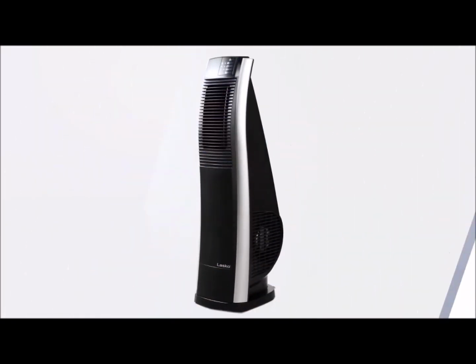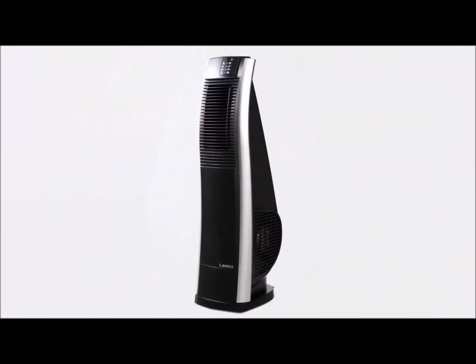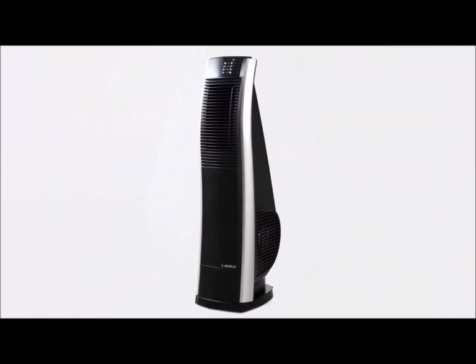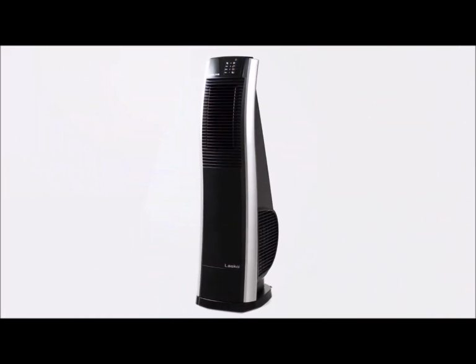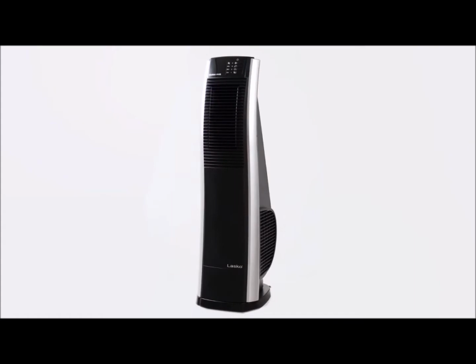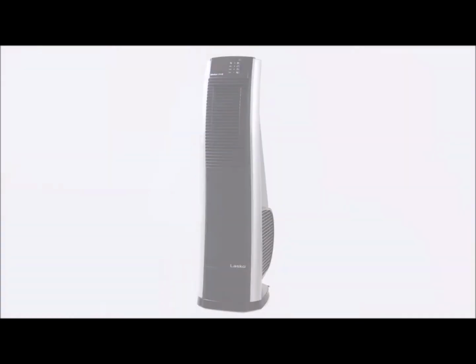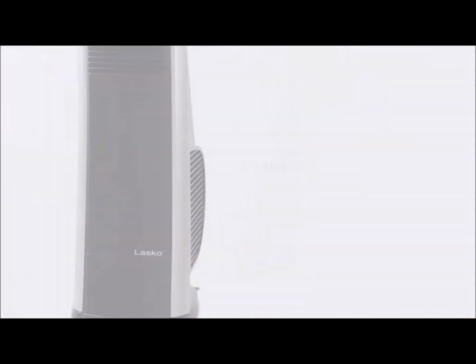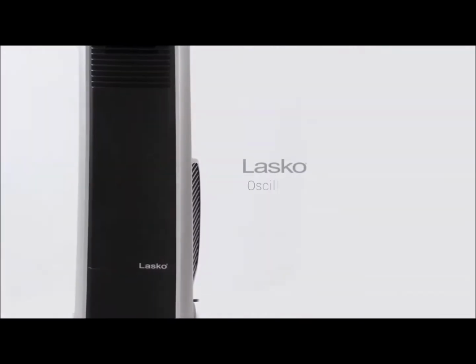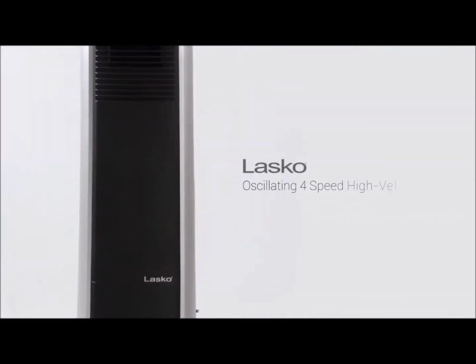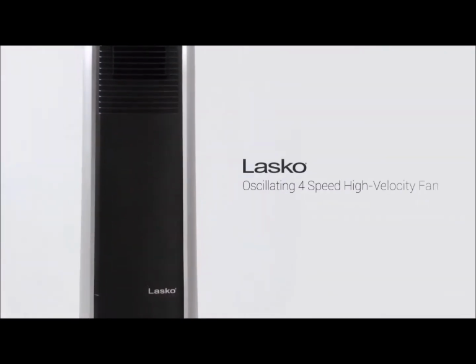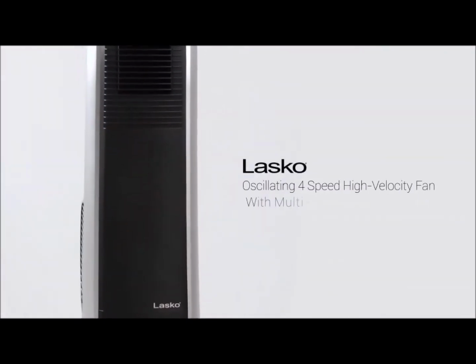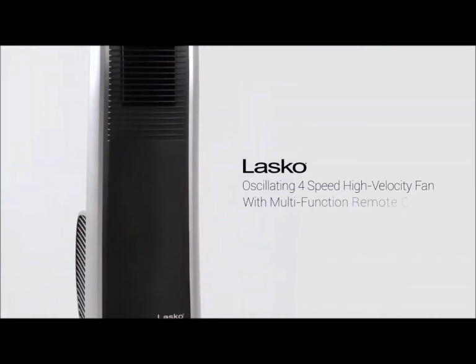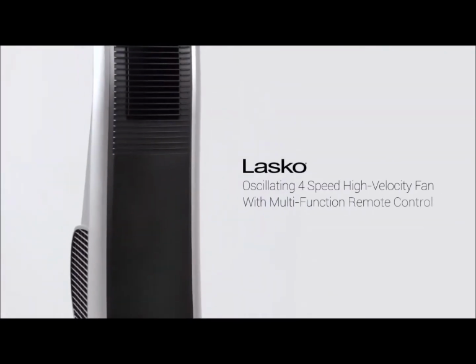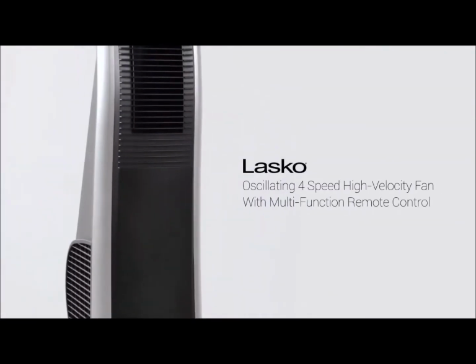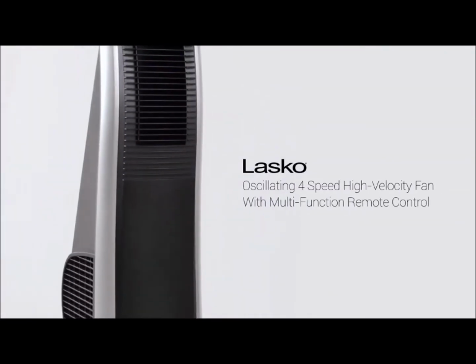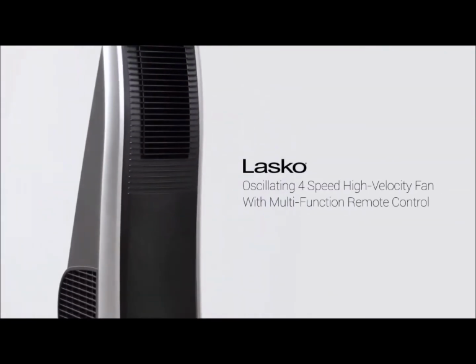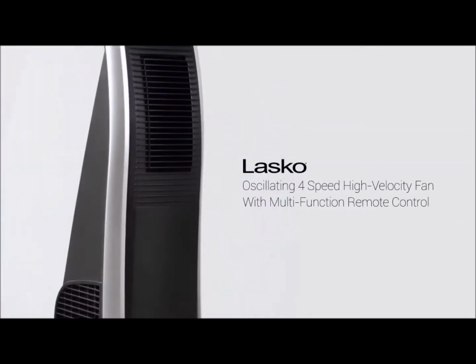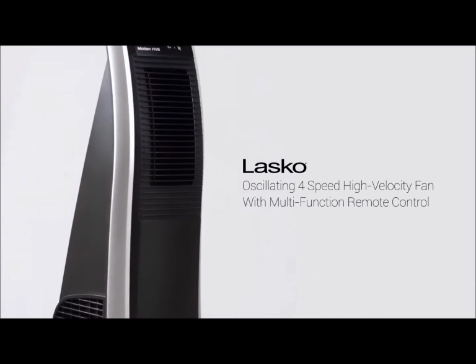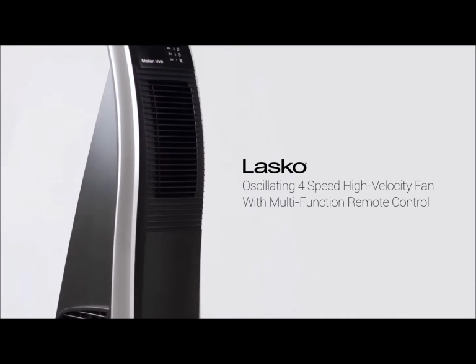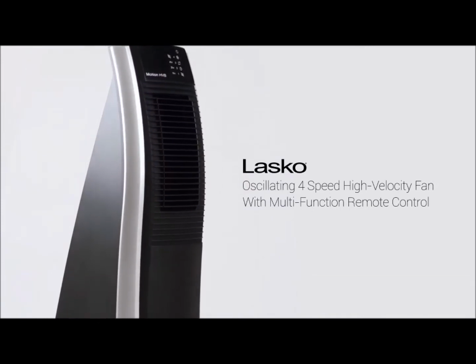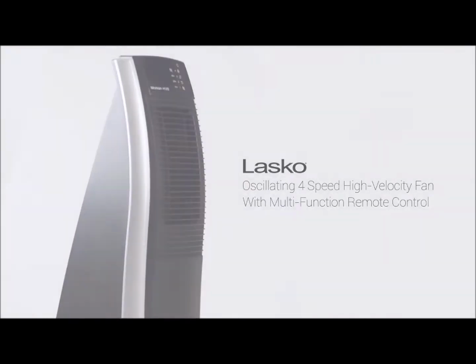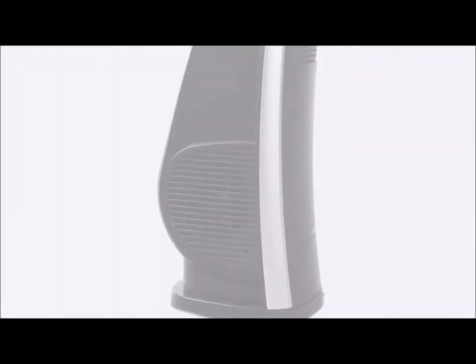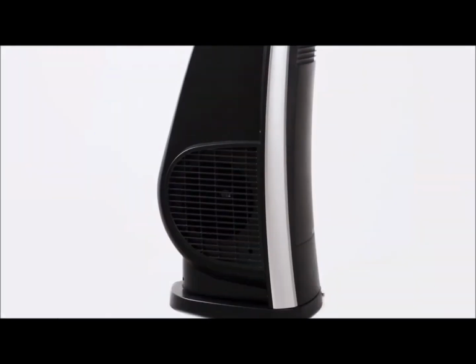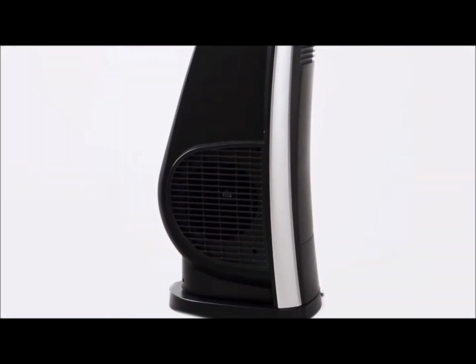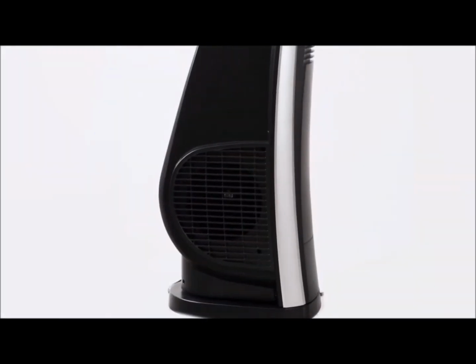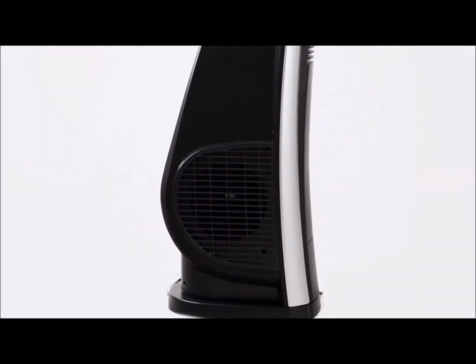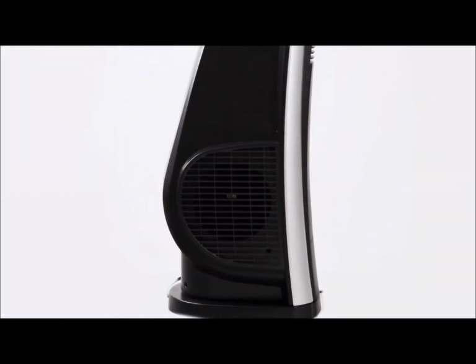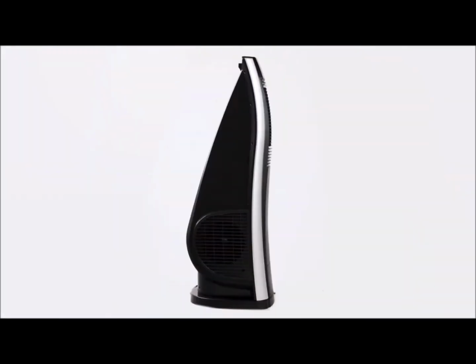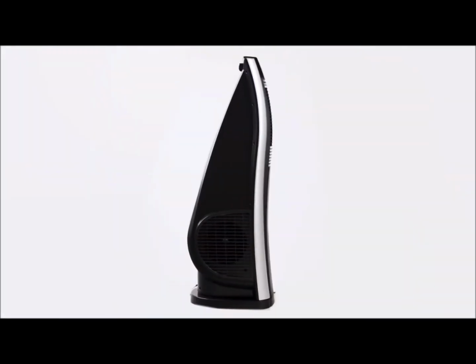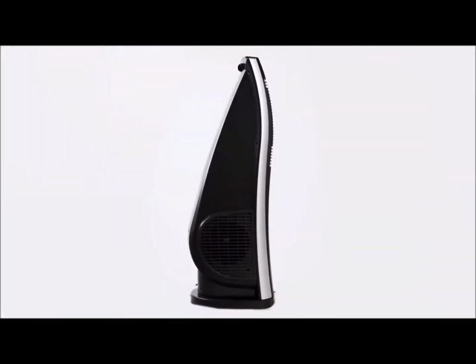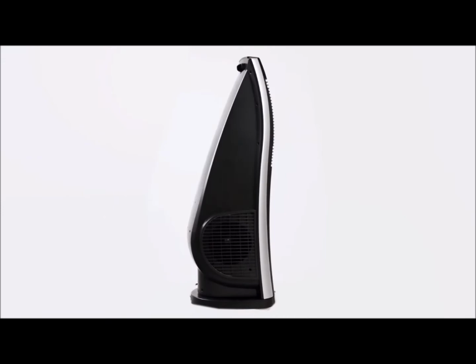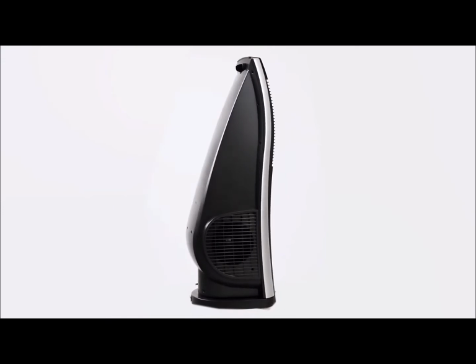Live comfortably whole year long with the Lasco oscillating 4-speed high-velocity fan with multifunction remote control. This tower fan comes with a high-powered motor and a unique space-saving design.